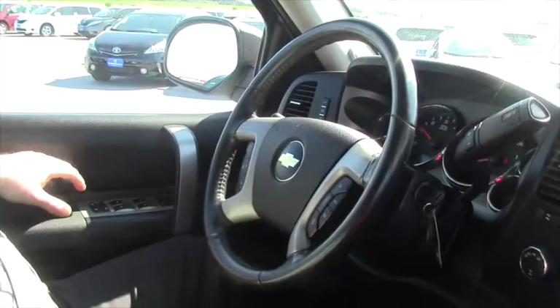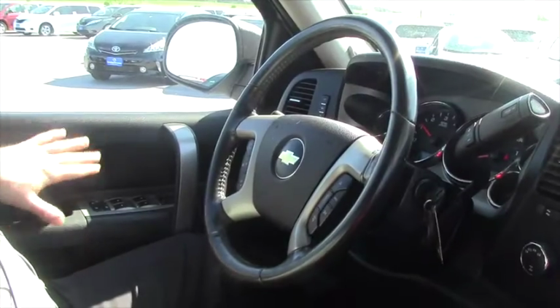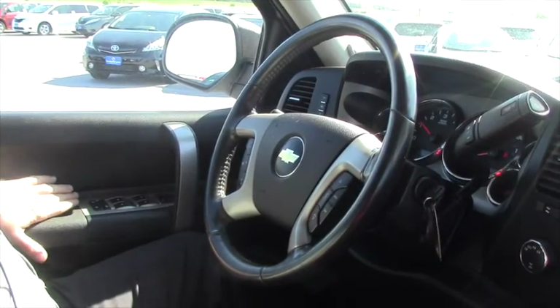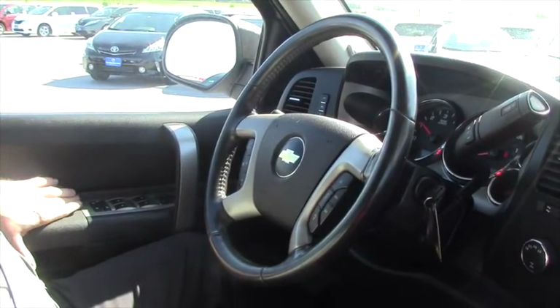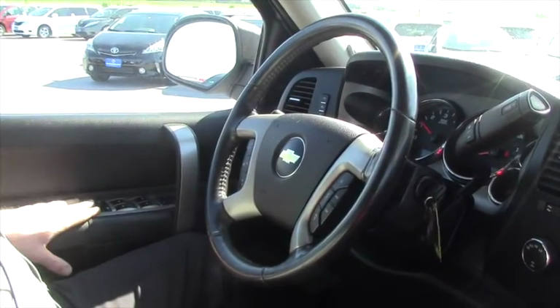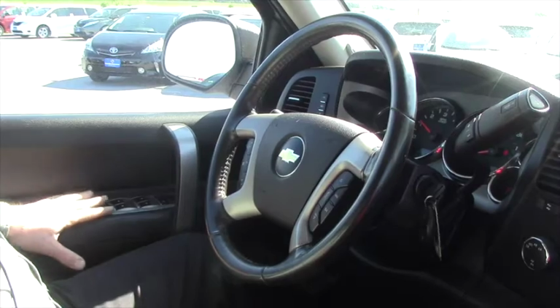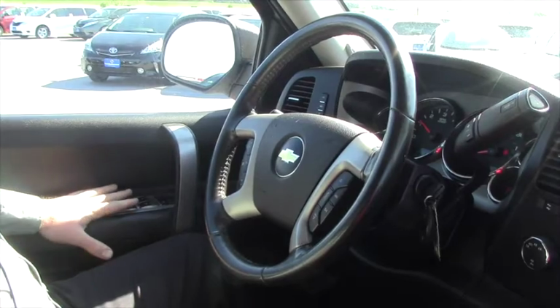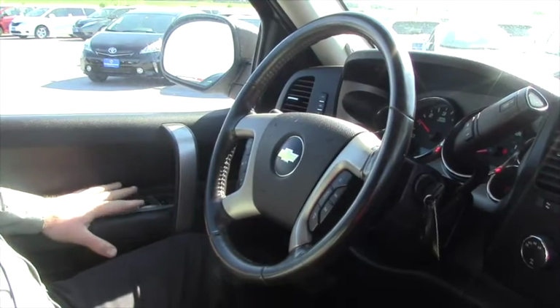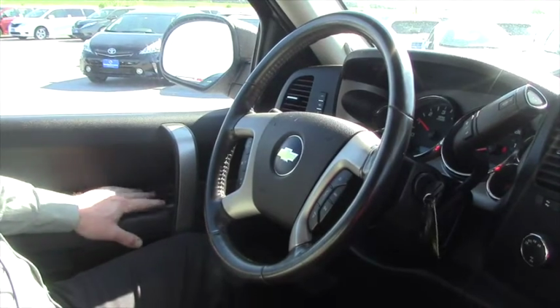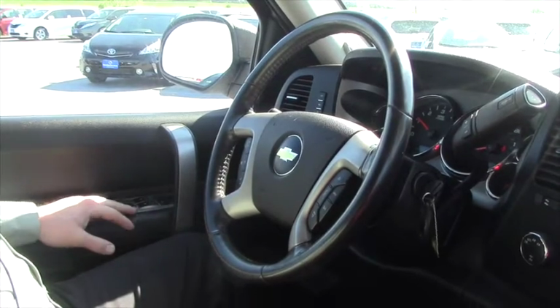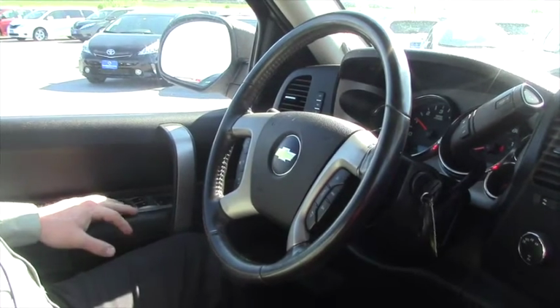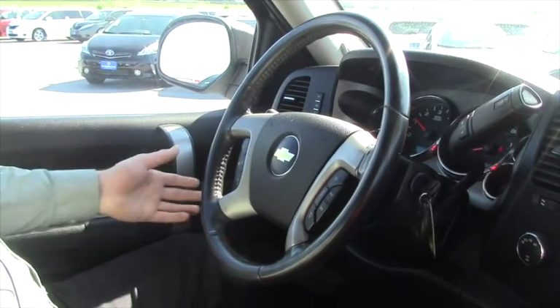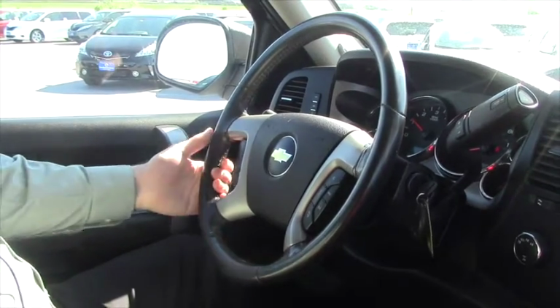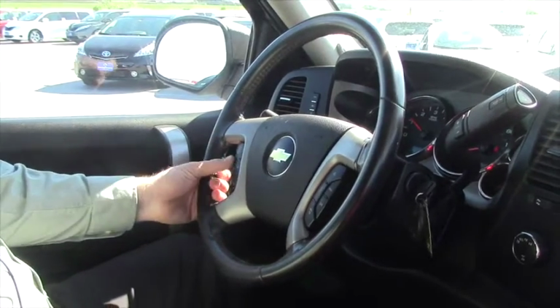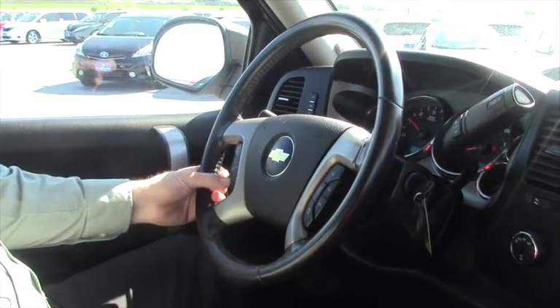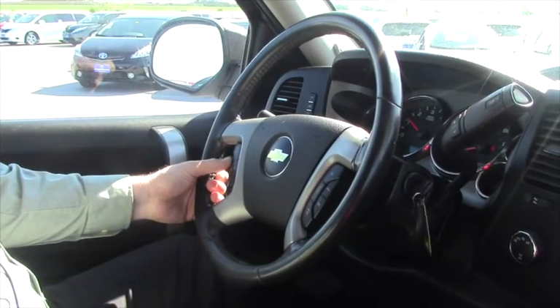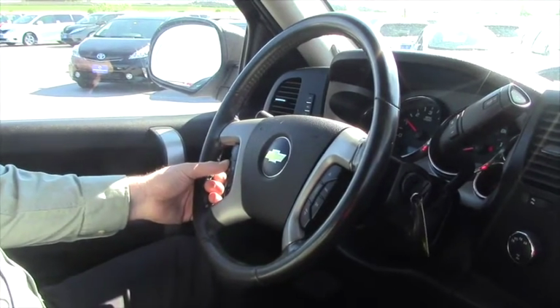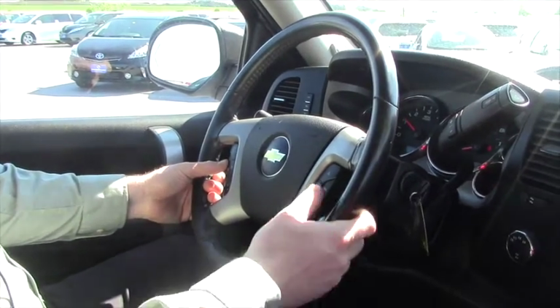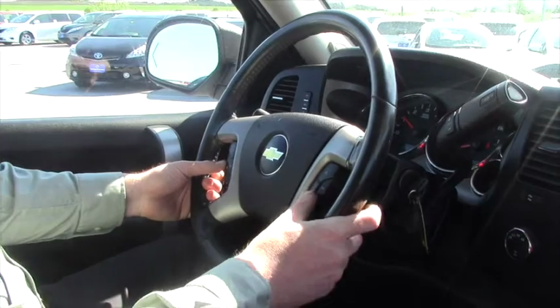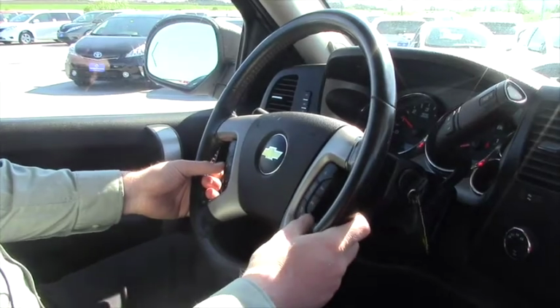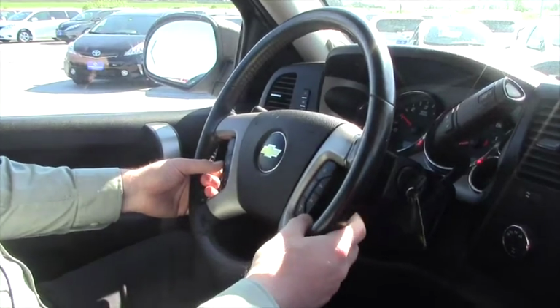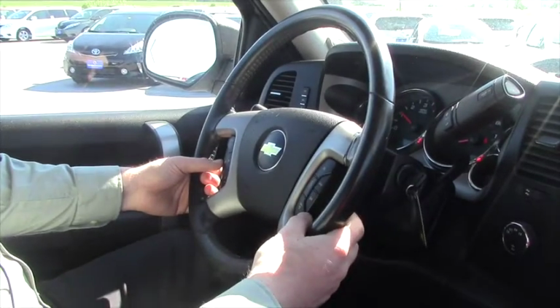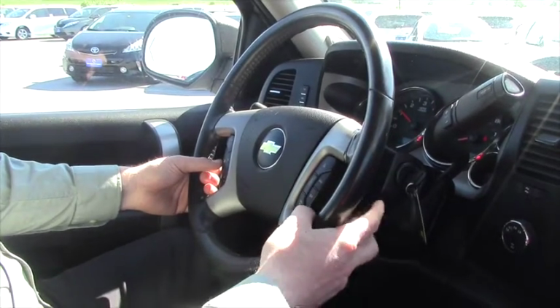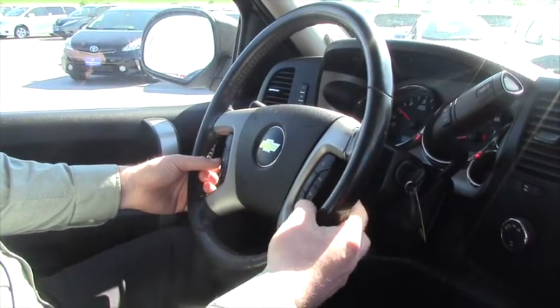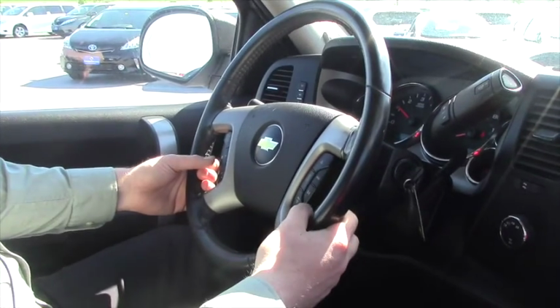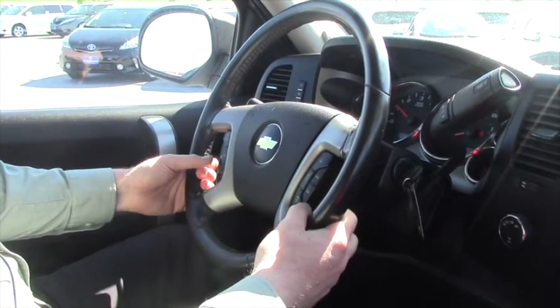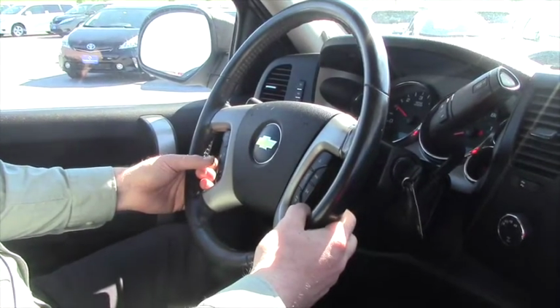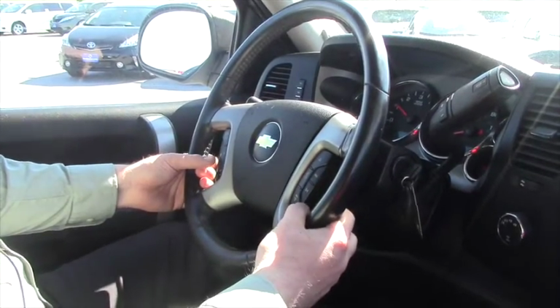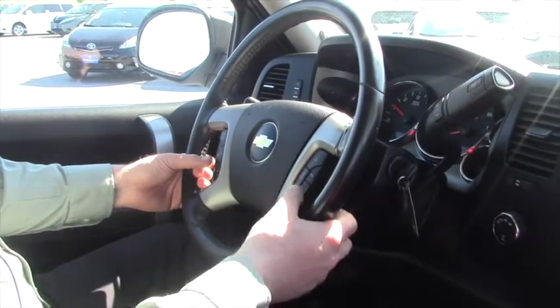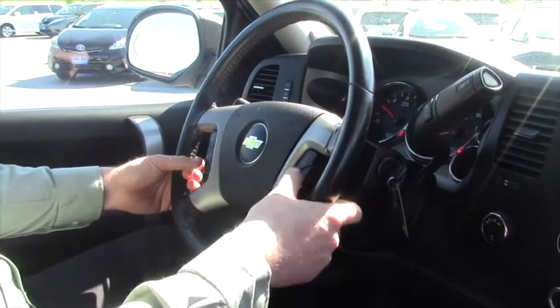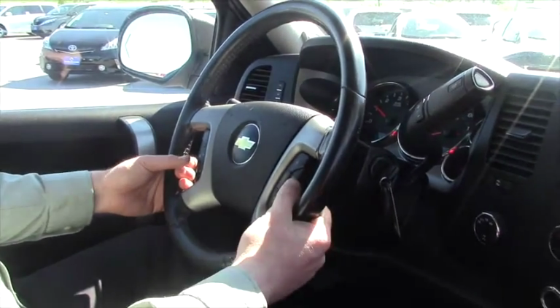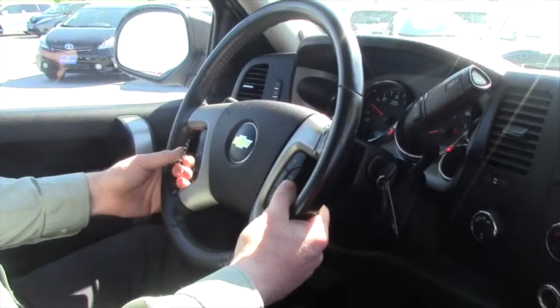Over here on the door you've got your power locks, power windows, power mirrors. In the steering wheel you've got your cruise control, your push-to-talk, Bluetooth, volume for the radio. You can search through the radio.